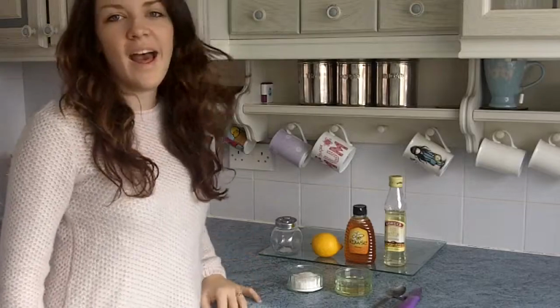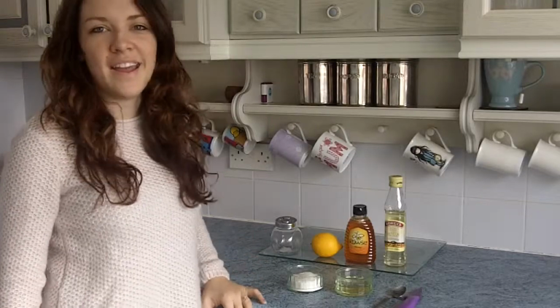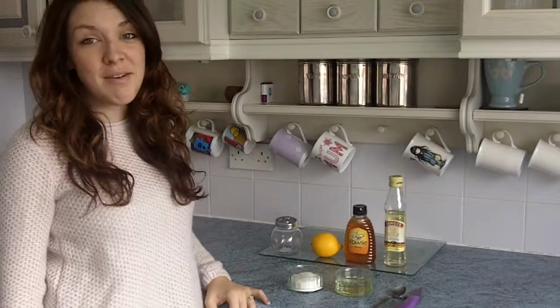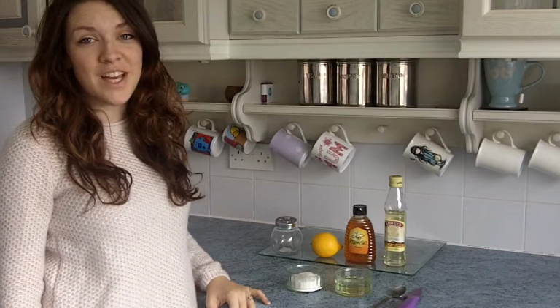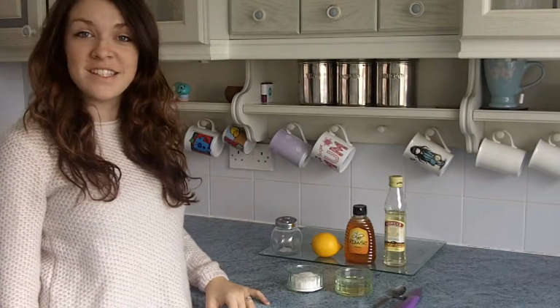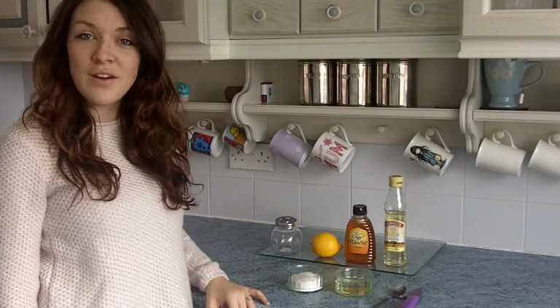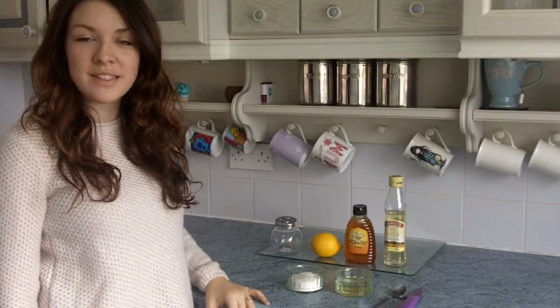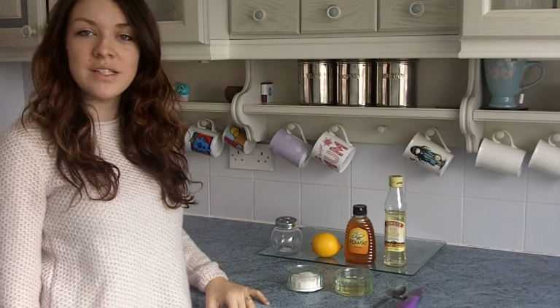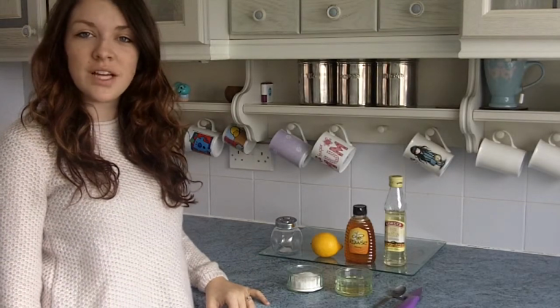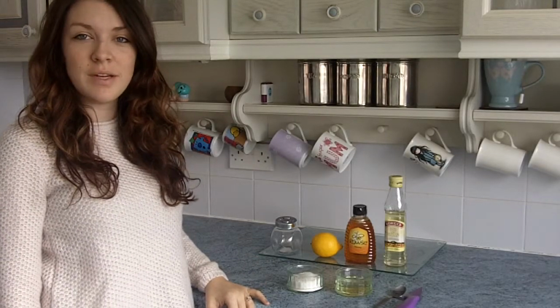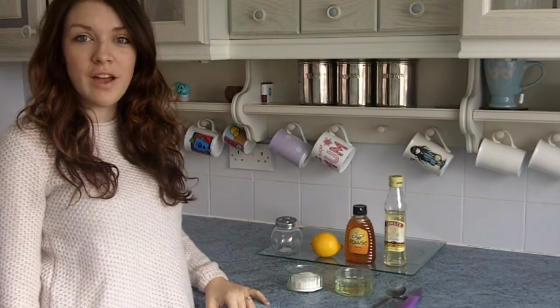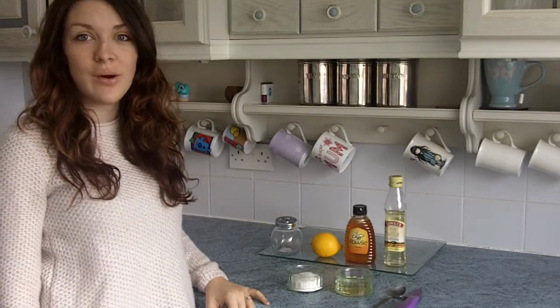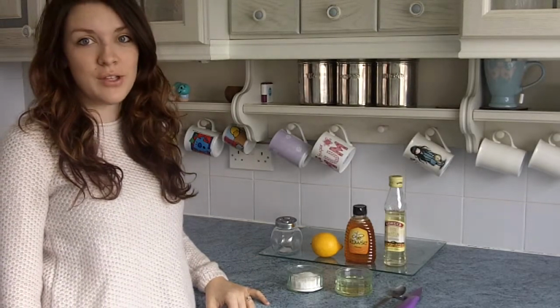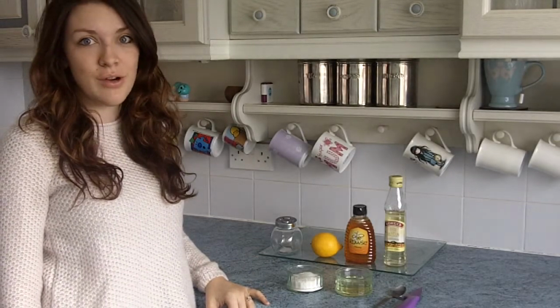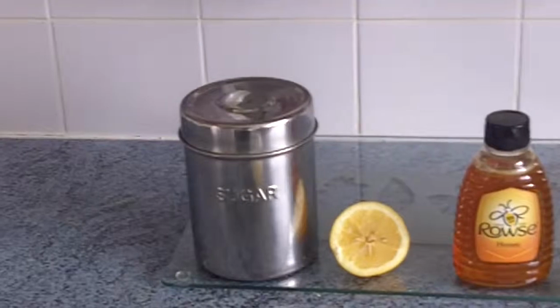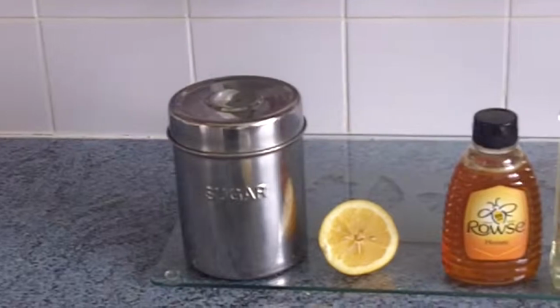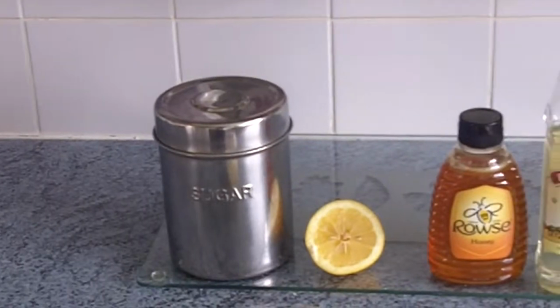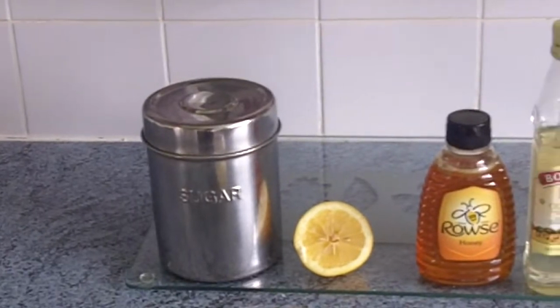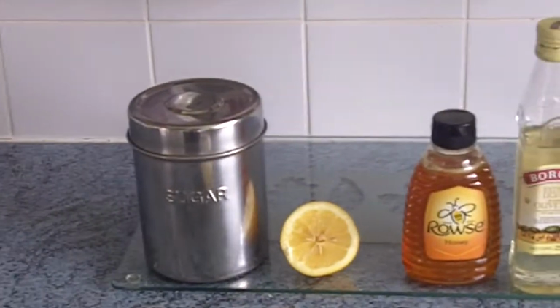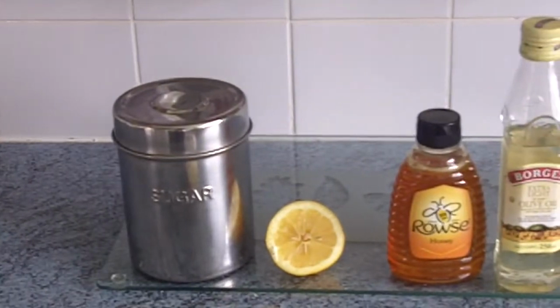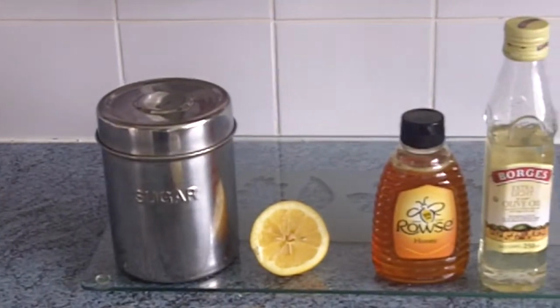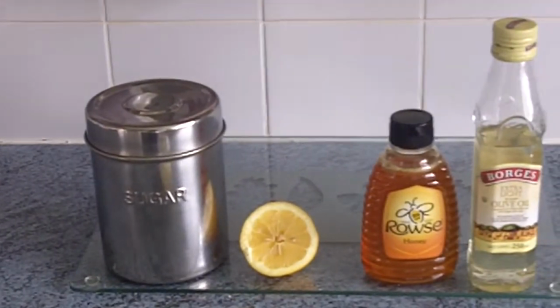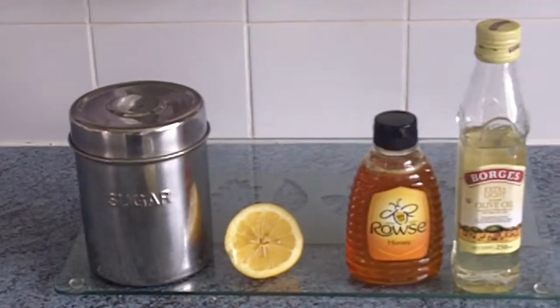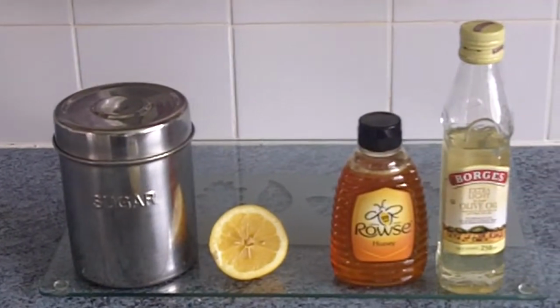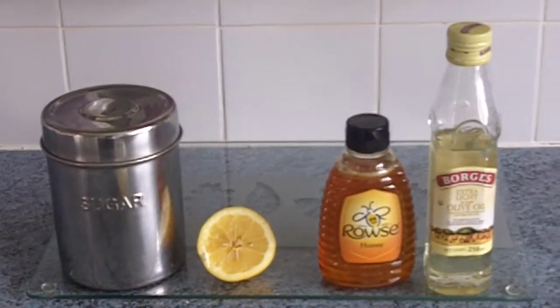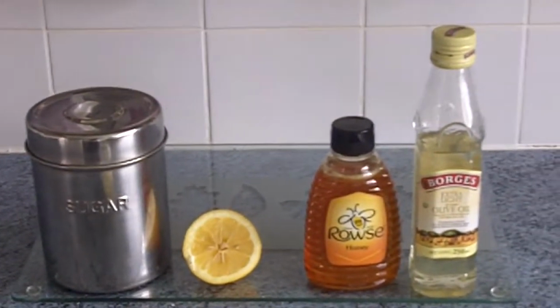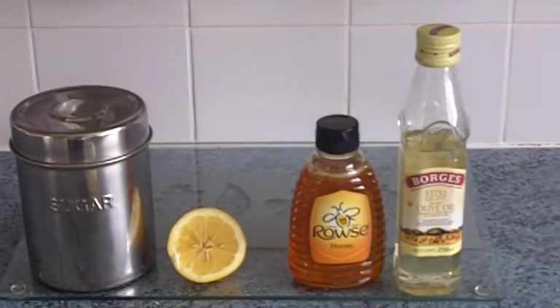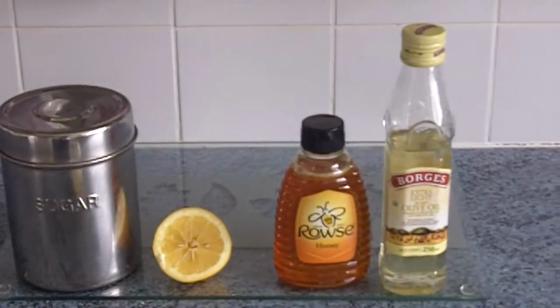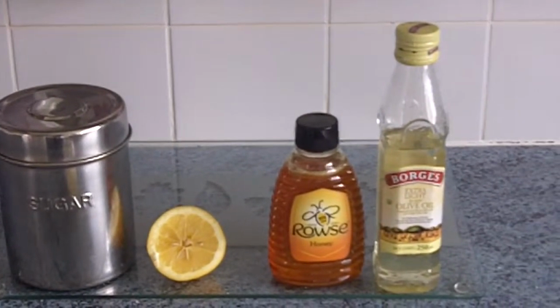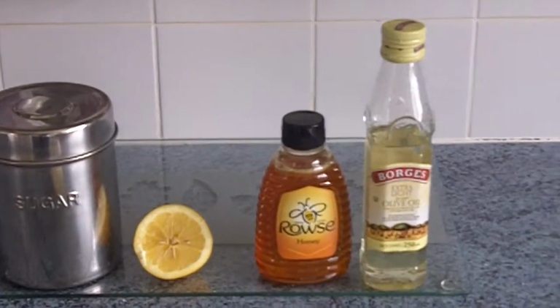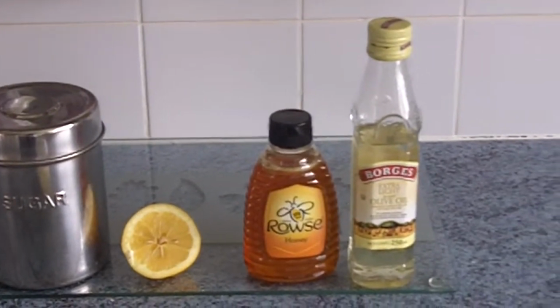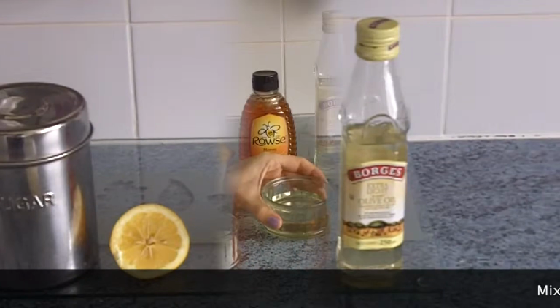Hi, I'm Emily Jair and today I'm going to teach you how to make a DIY body scrub. All you need is olive oil, honey, lemon, and some sugar.